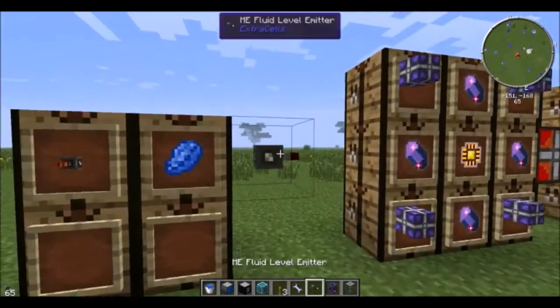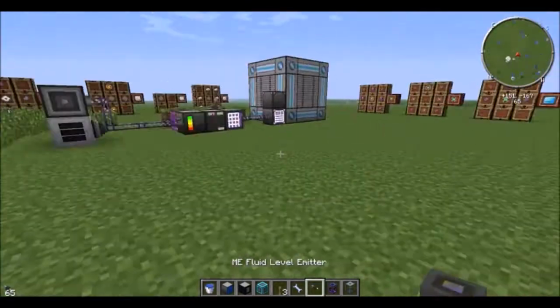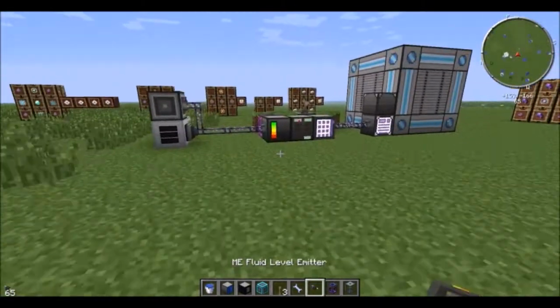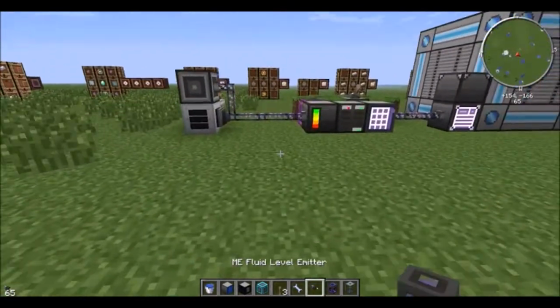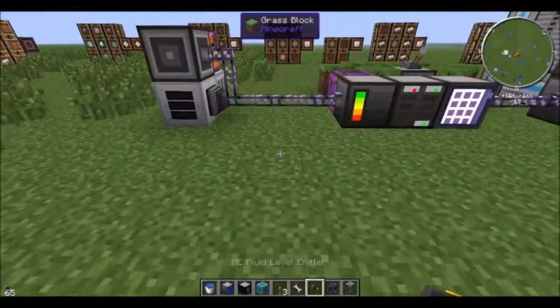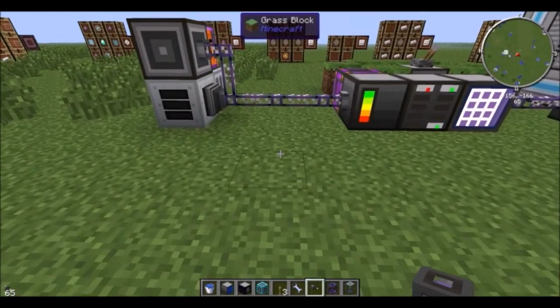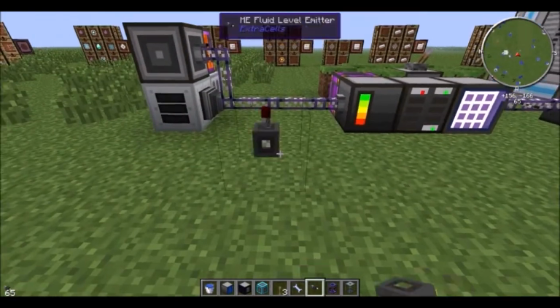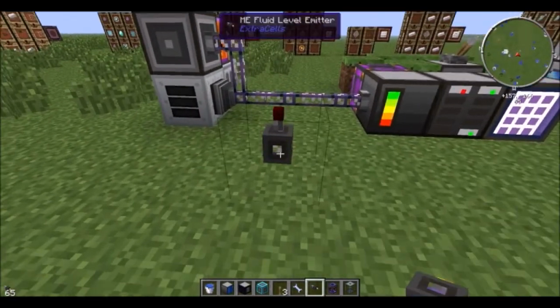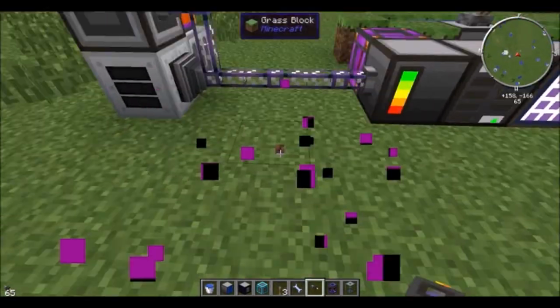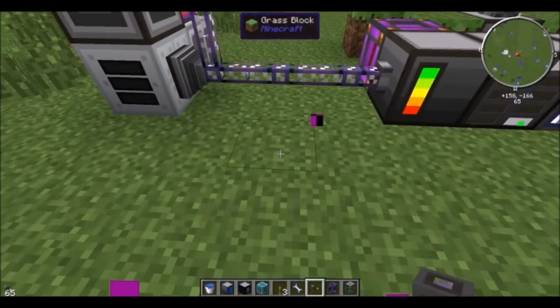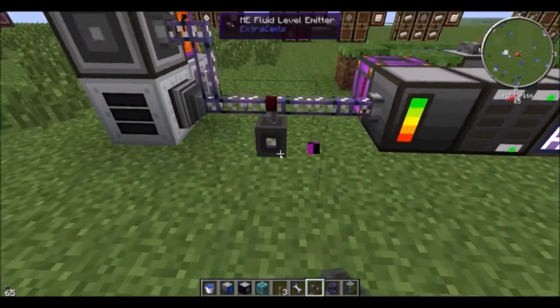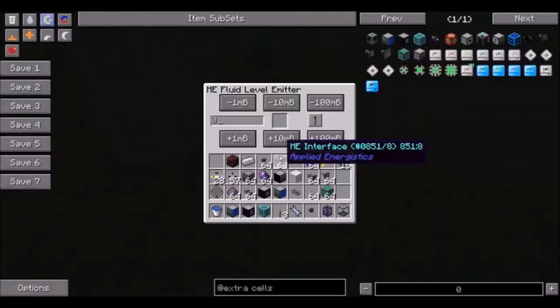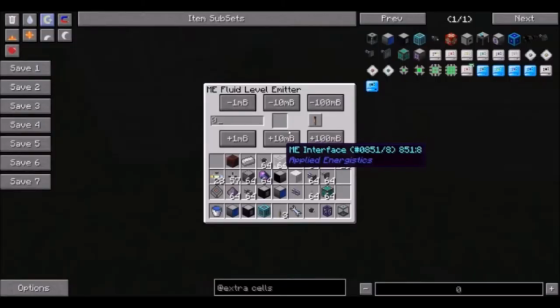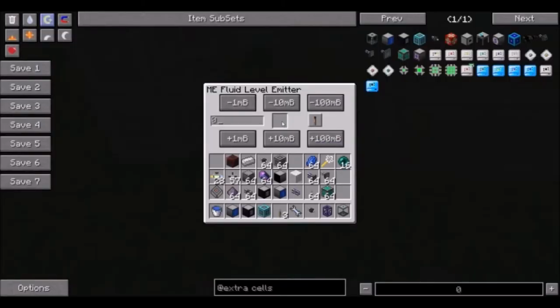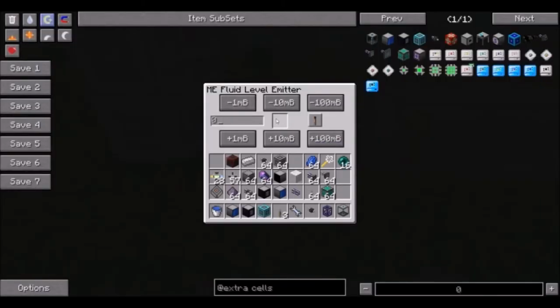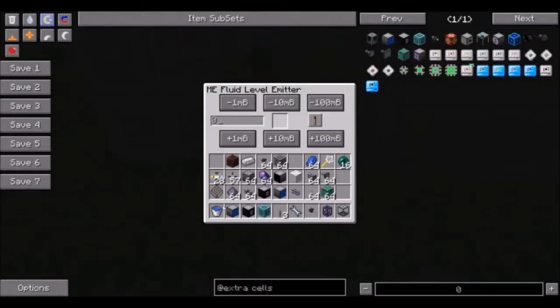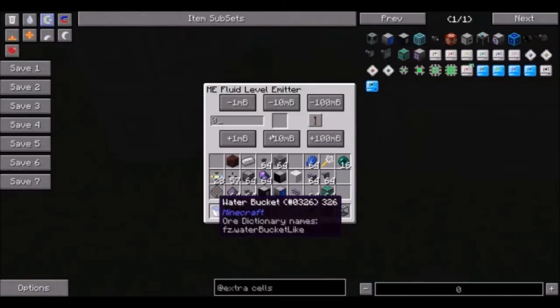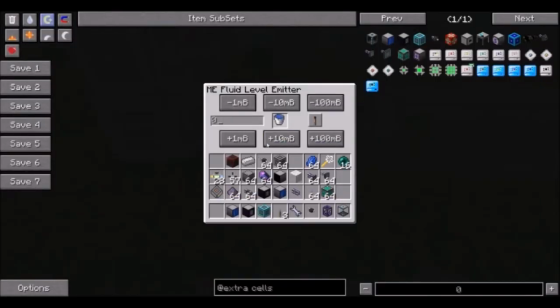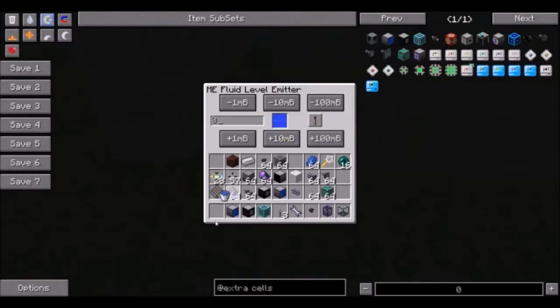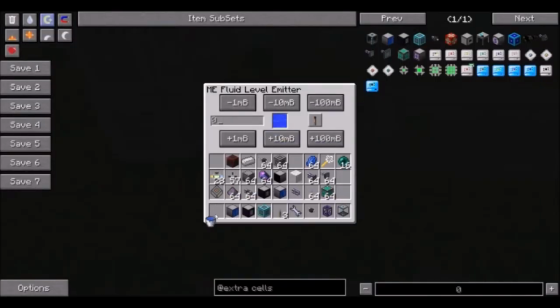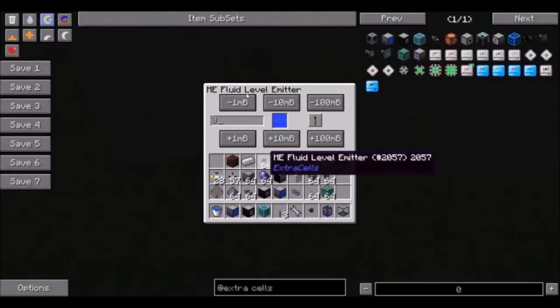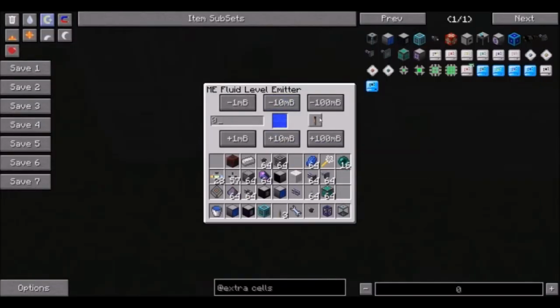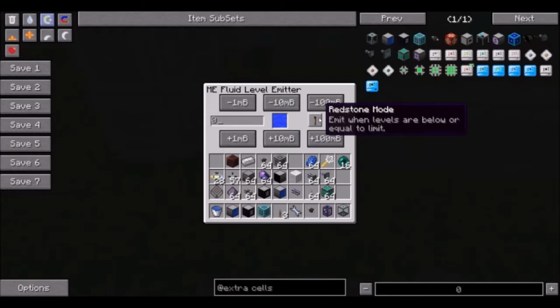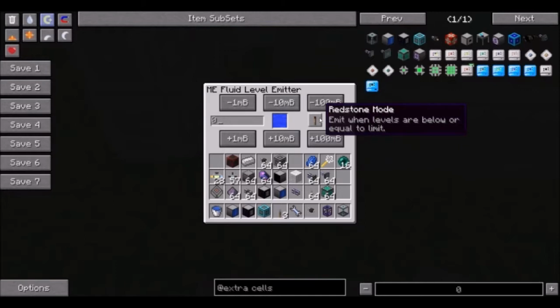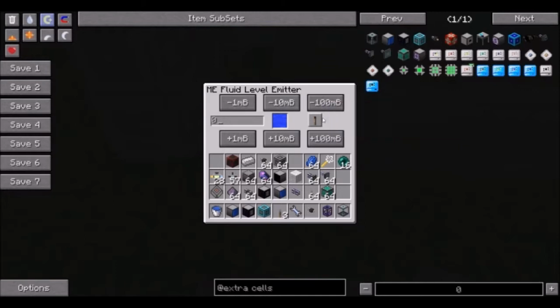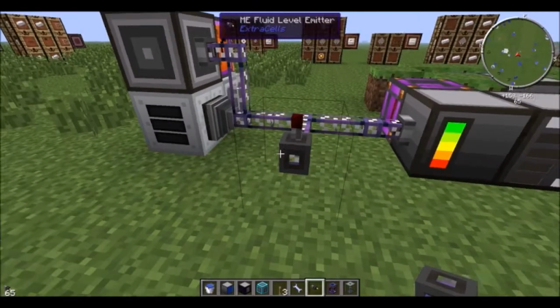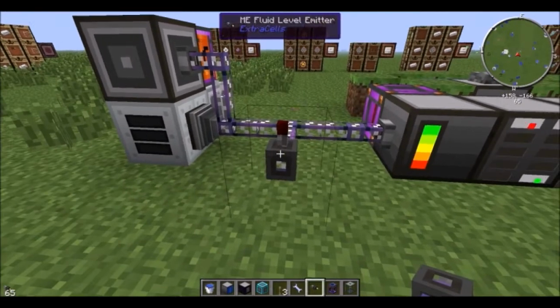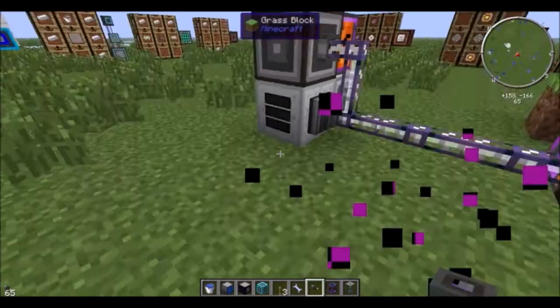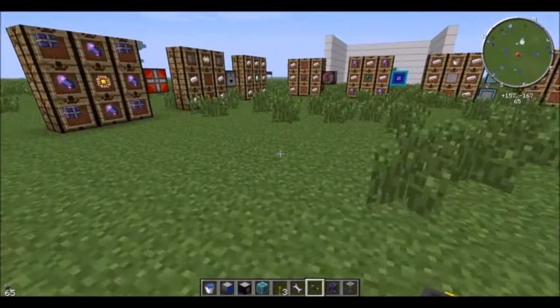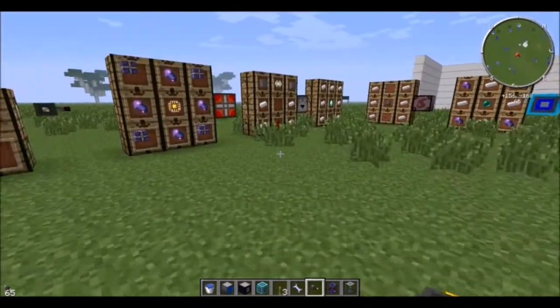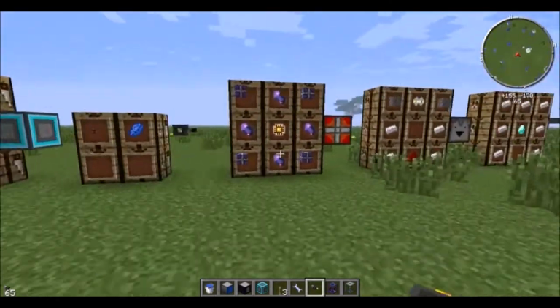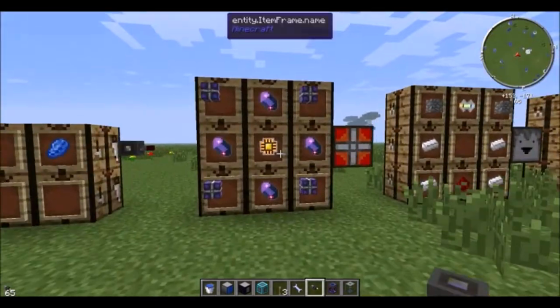Fluid level emitter: put it down in your system. You select a fluid to go into it, say water. Then you select a level, and choose whether you want it to emit if it's above or below. You put that in just like a regular level emitter would.